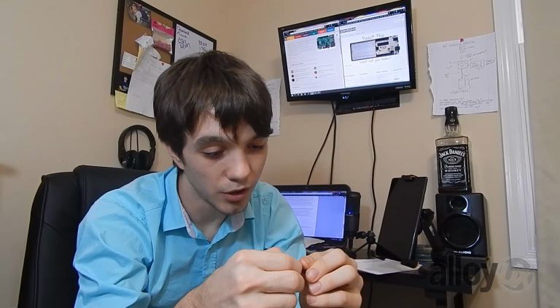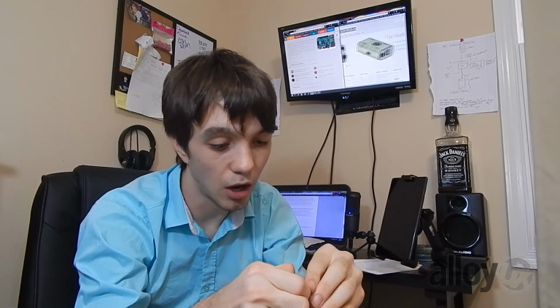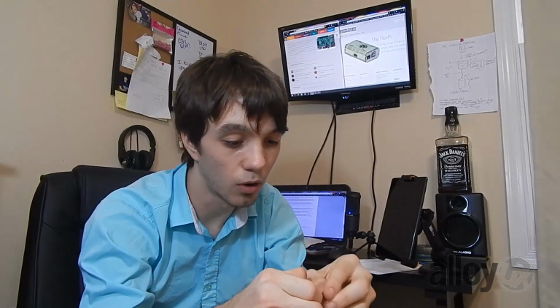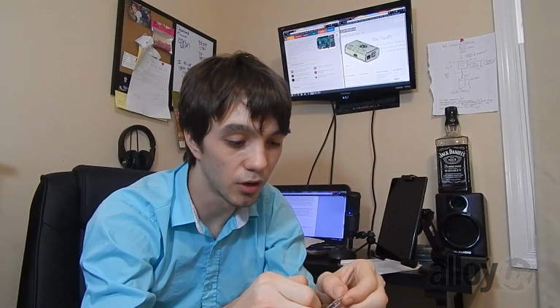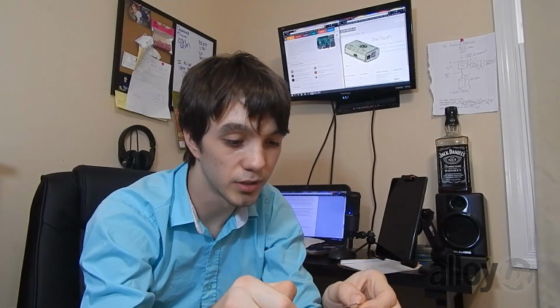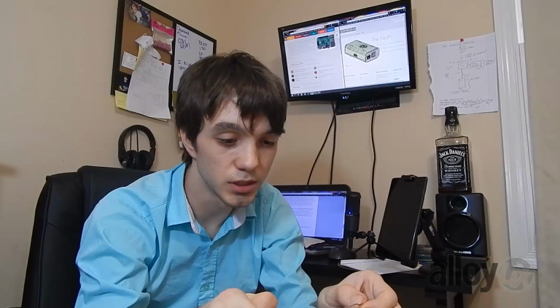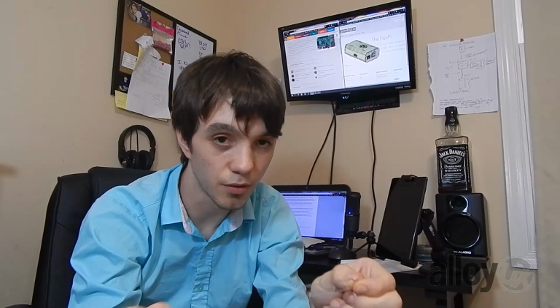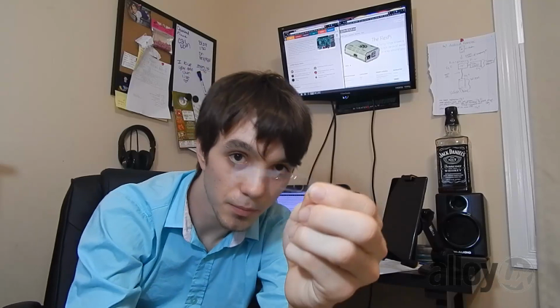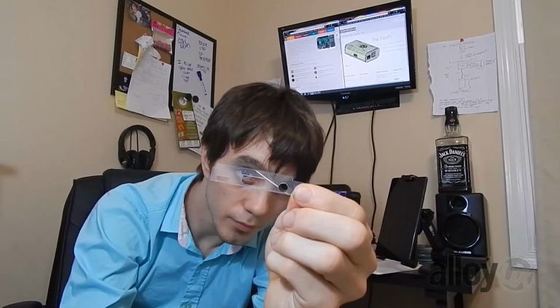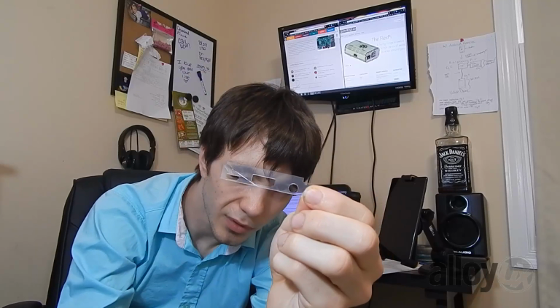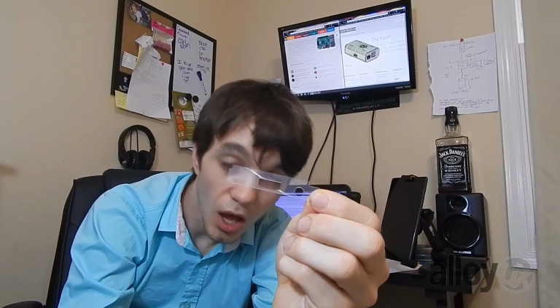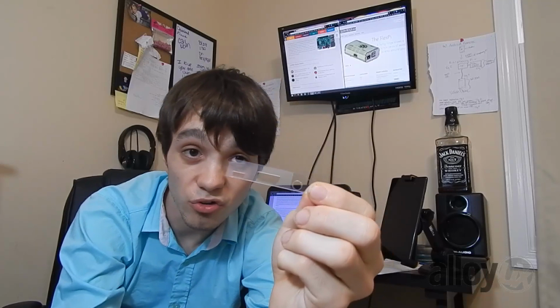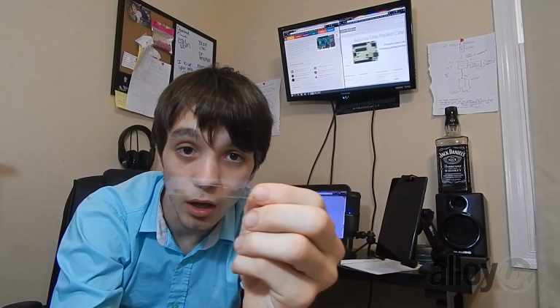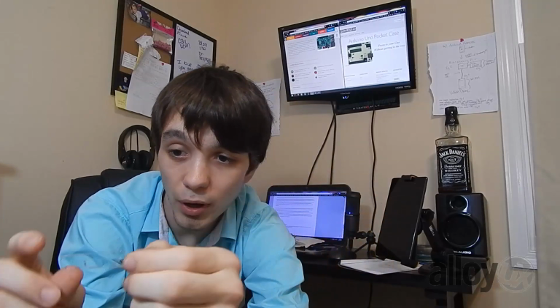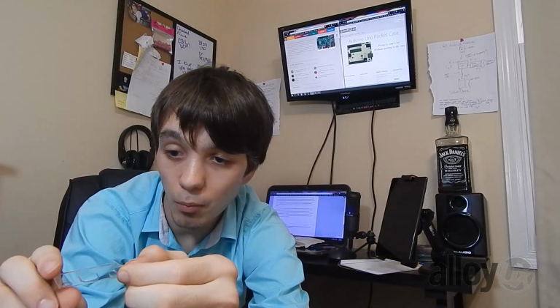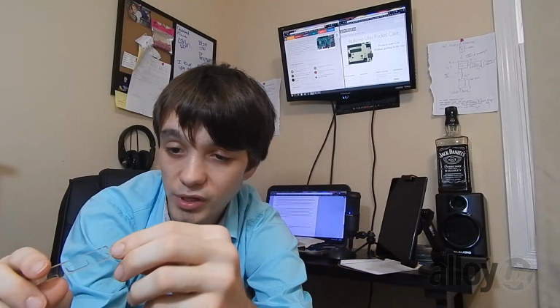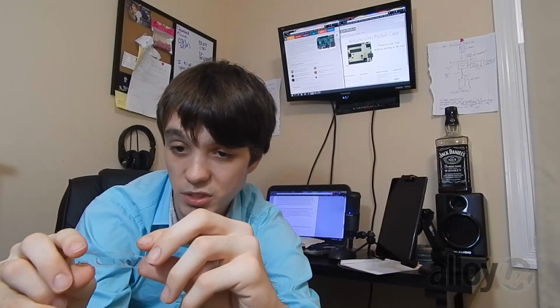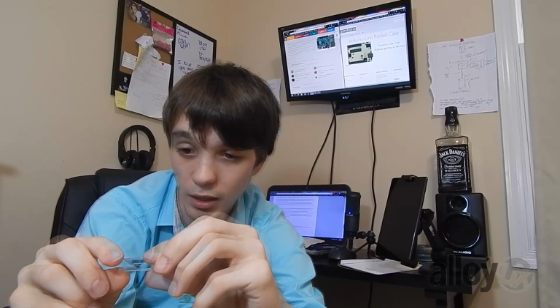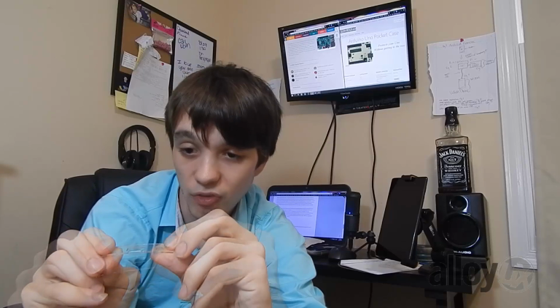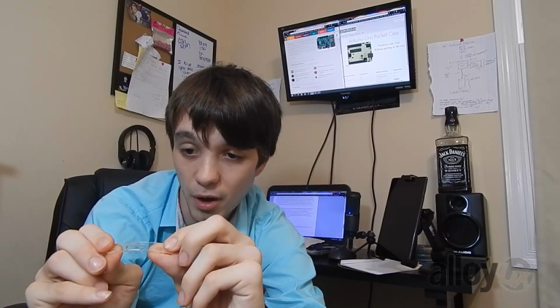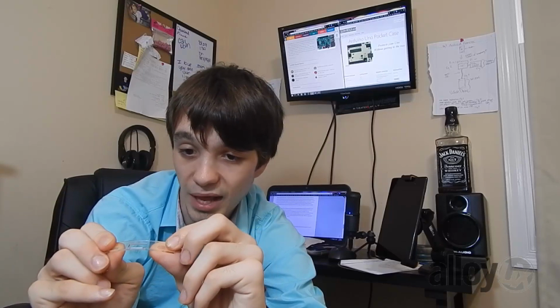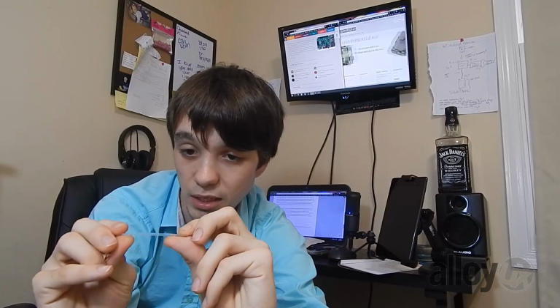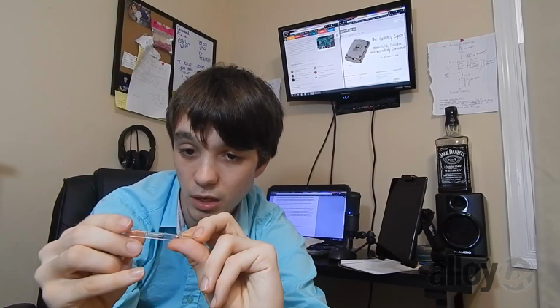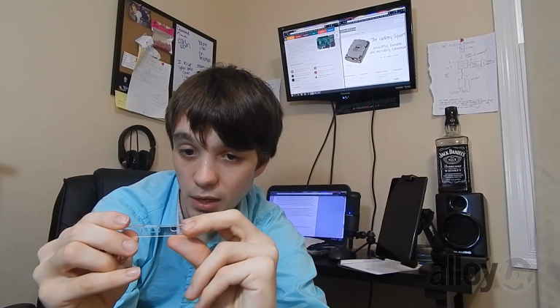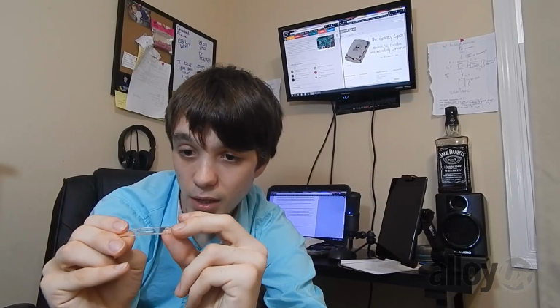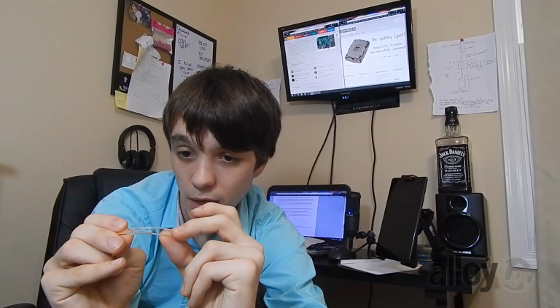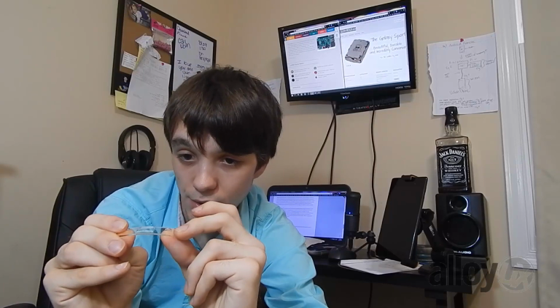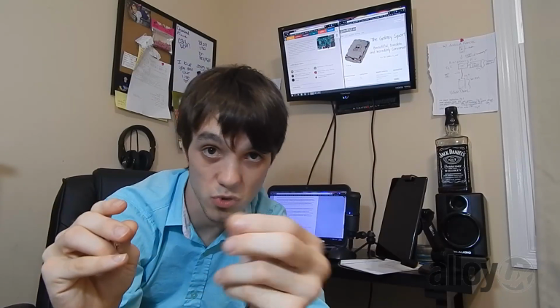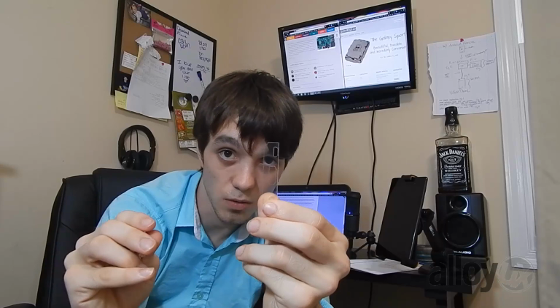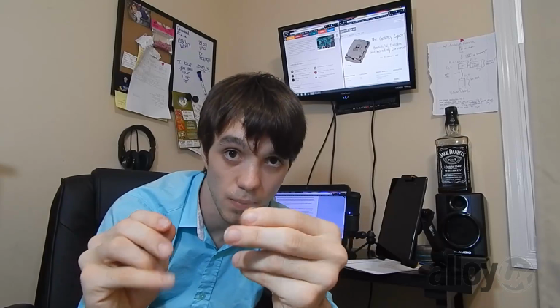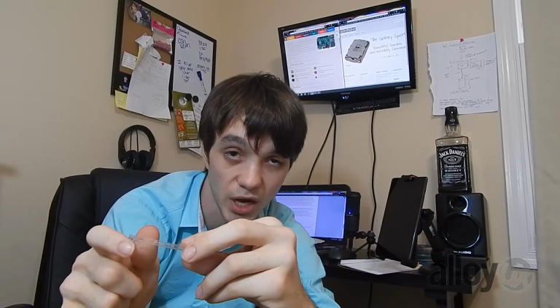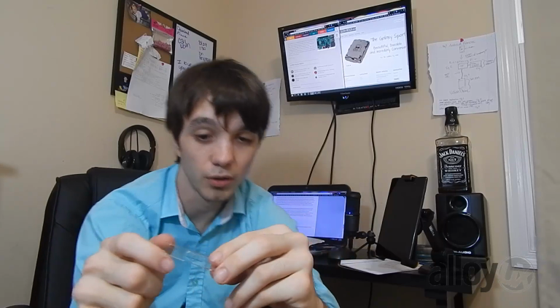You can see how high-quality the acrylic is — you can see right through it. Acrylic is a dust magnet, but it's a lot better than plastic. It's much more desirable and much higher quality.